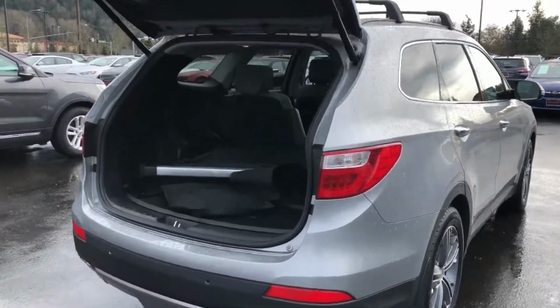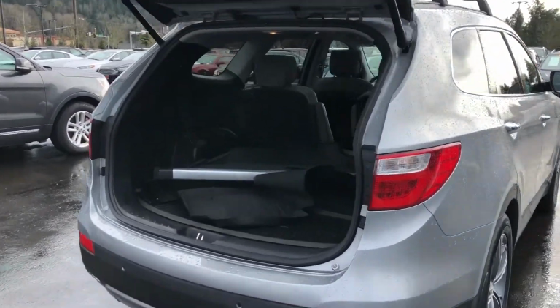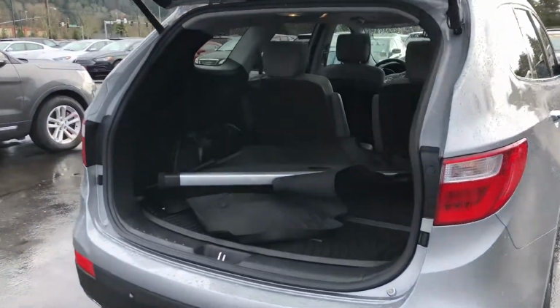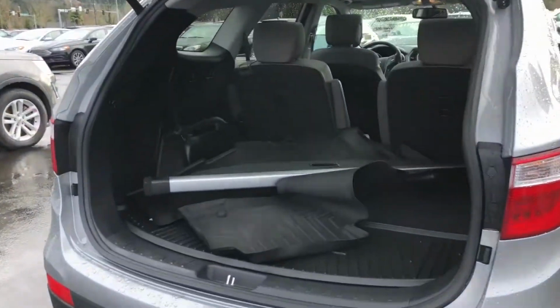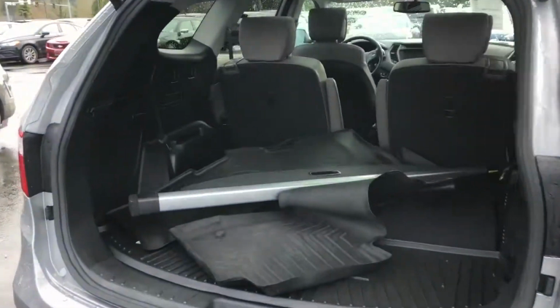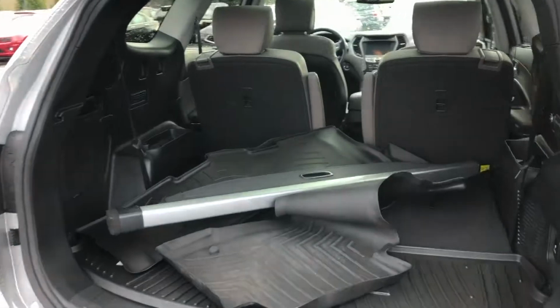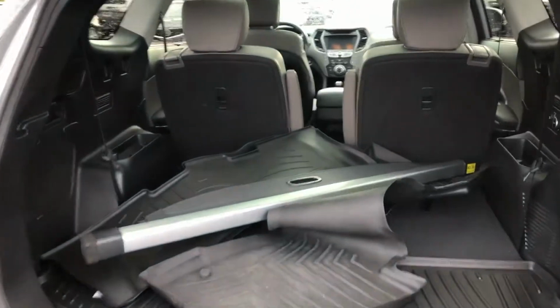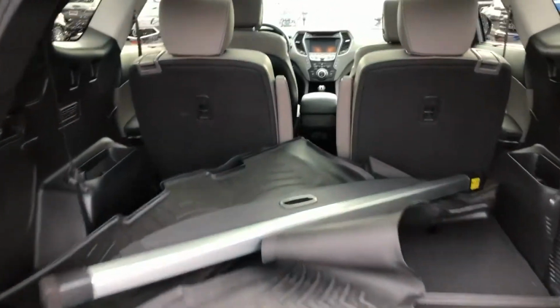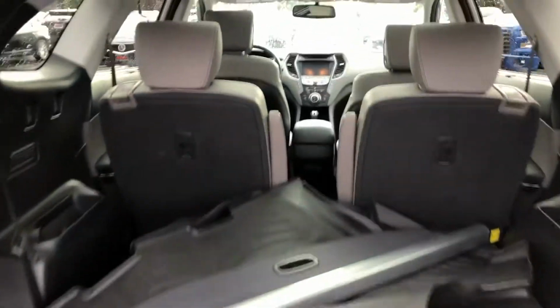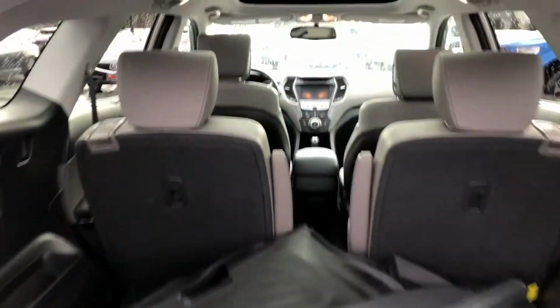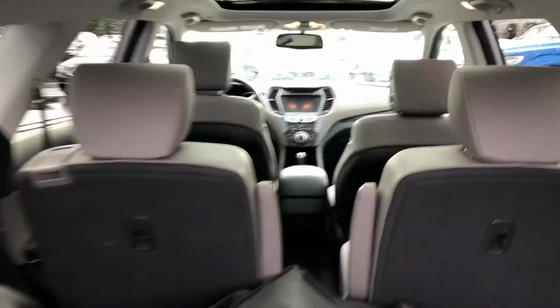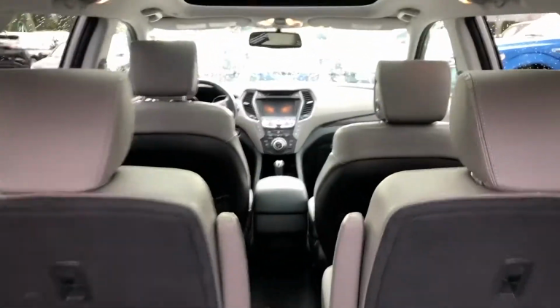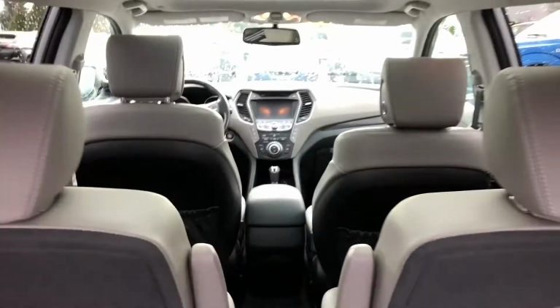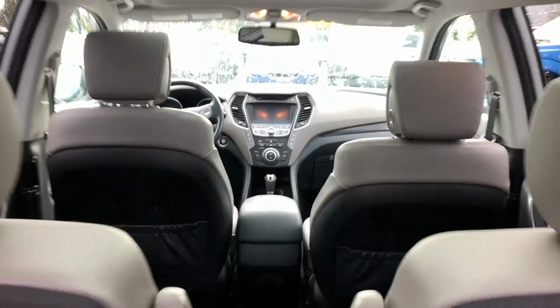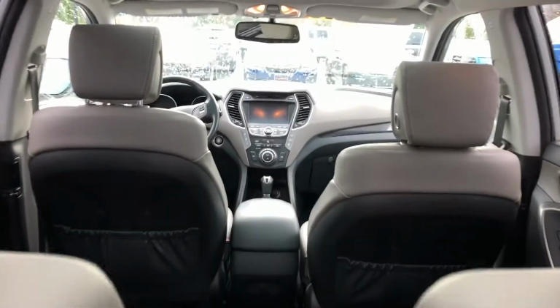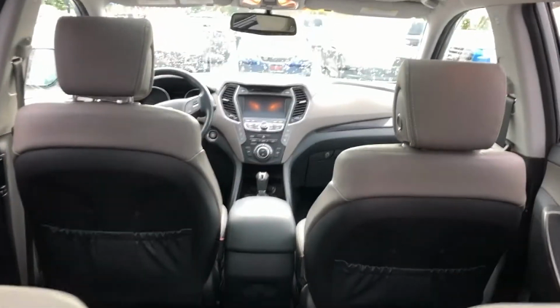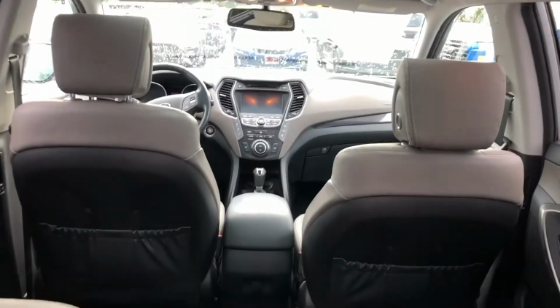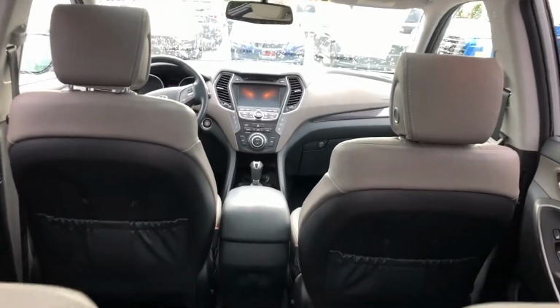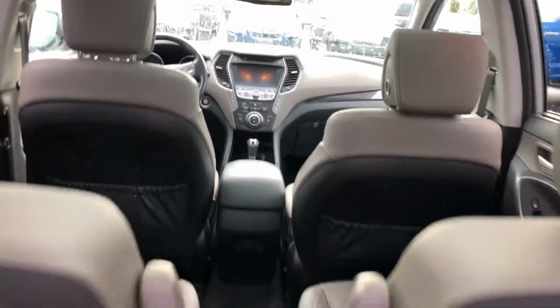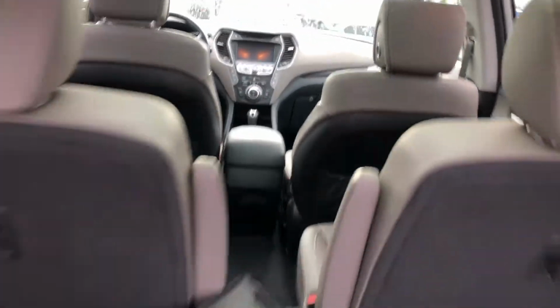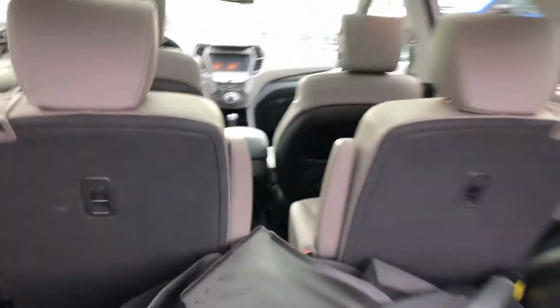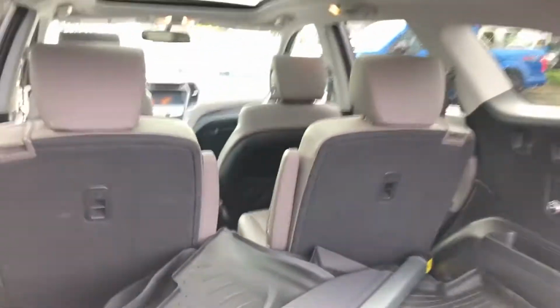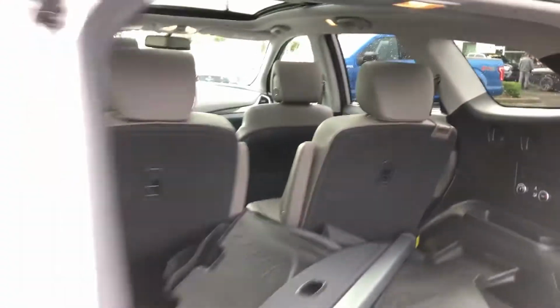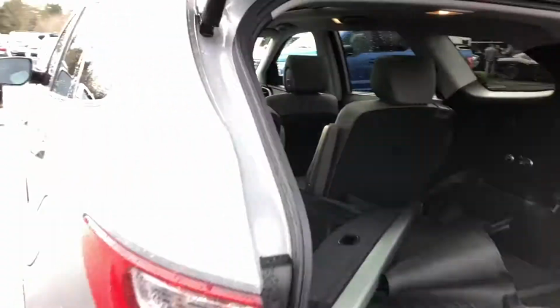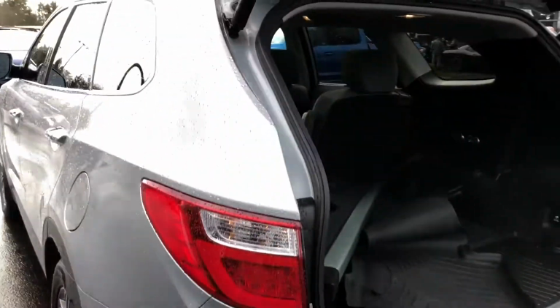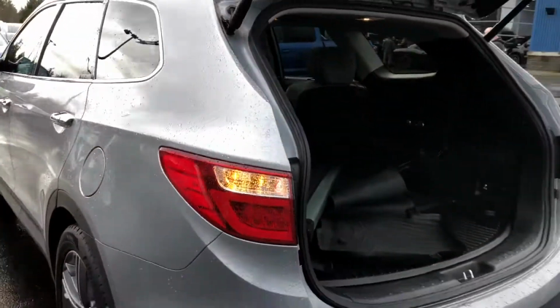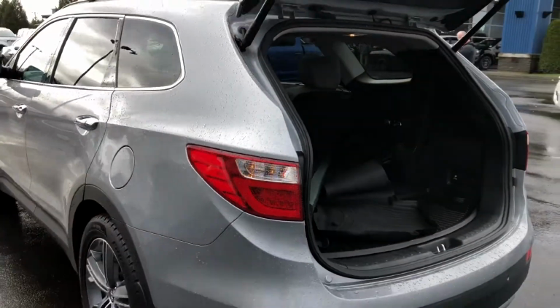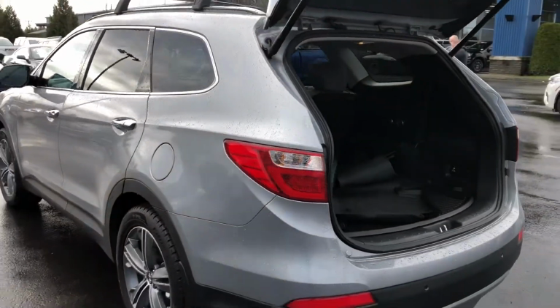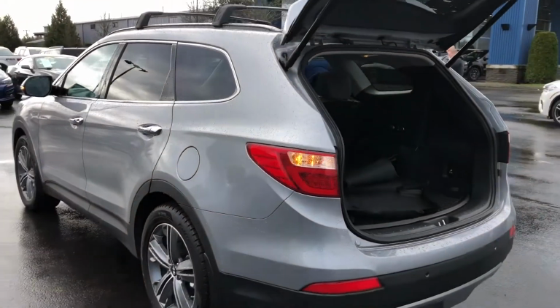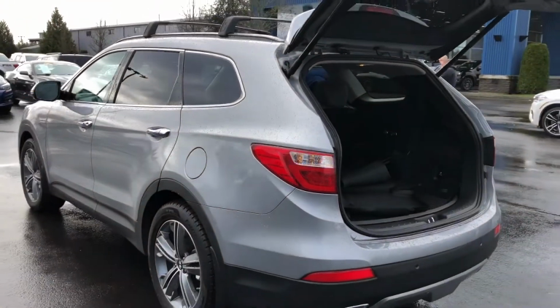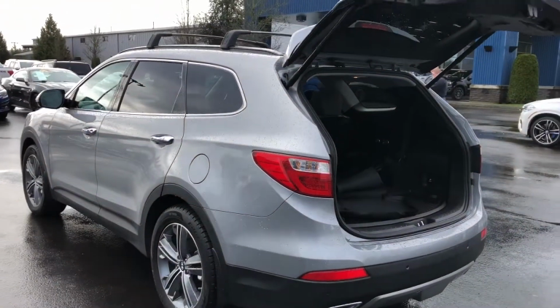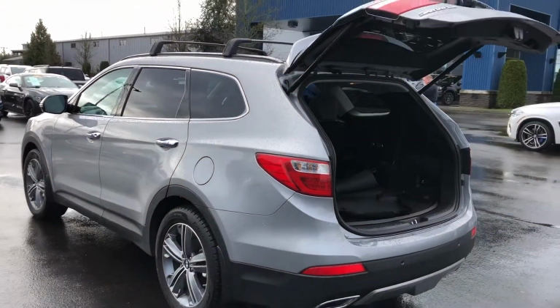We're going to show you the interior in just a second. This vehicle does have a clean Carfax history report and has had a 150-point vehicle inspection completed for peace of mind driving.